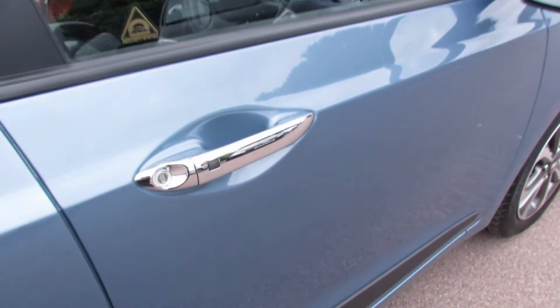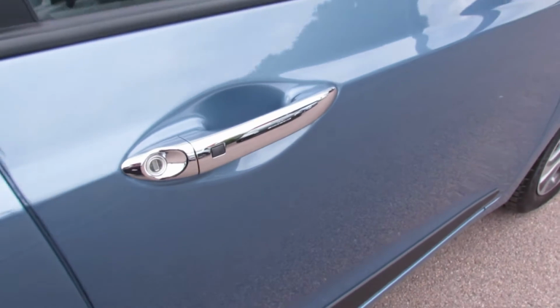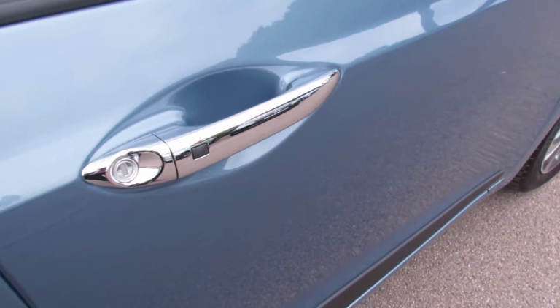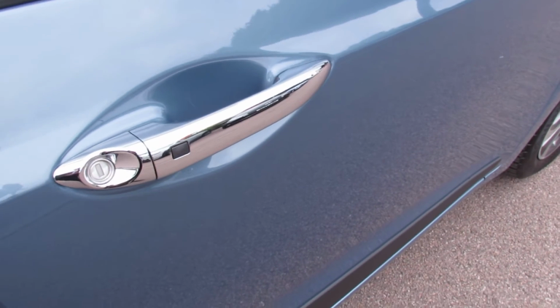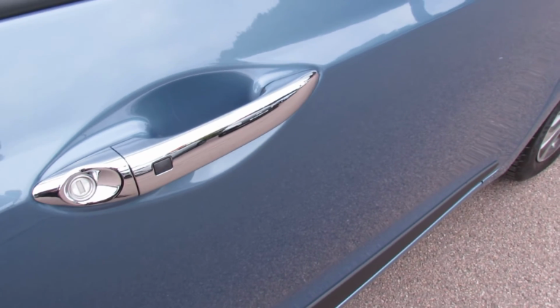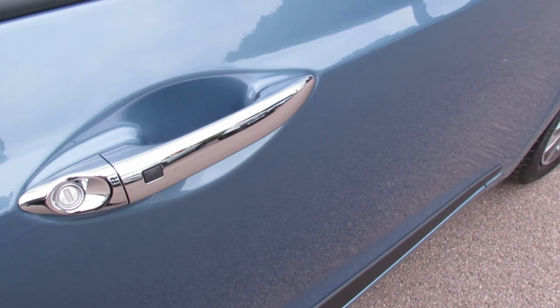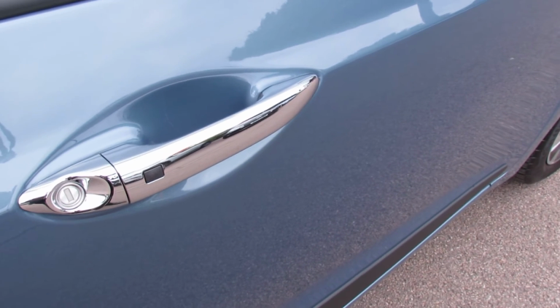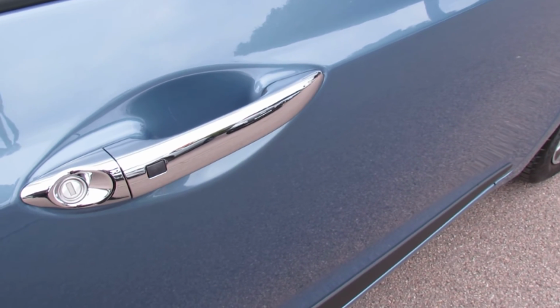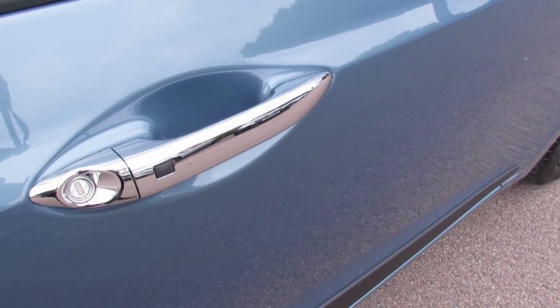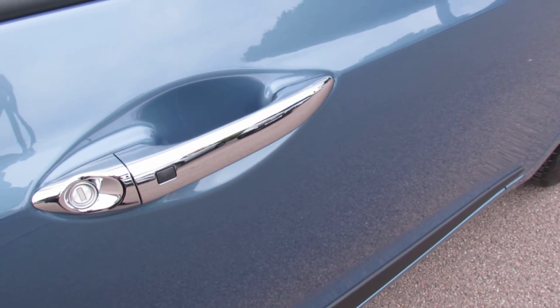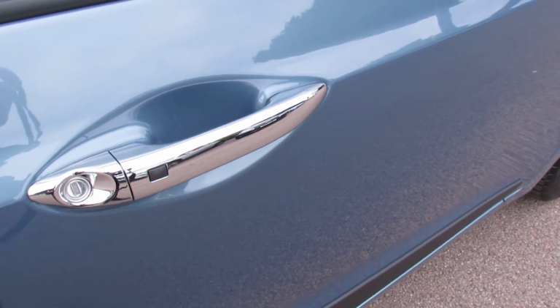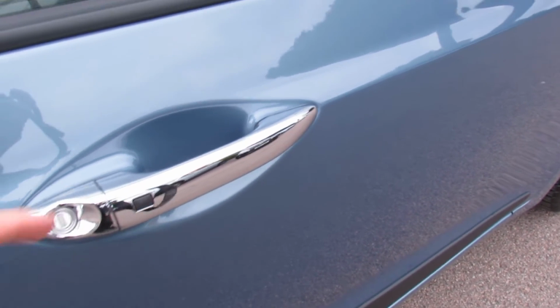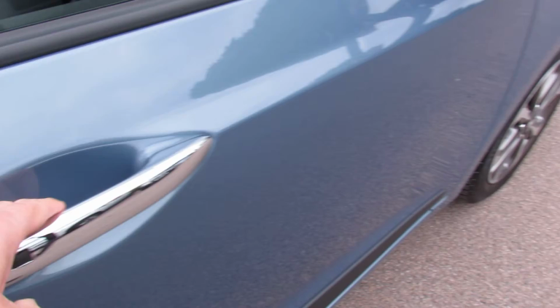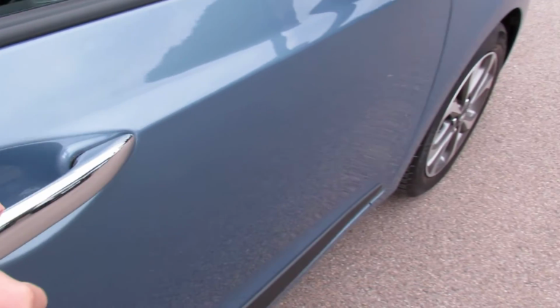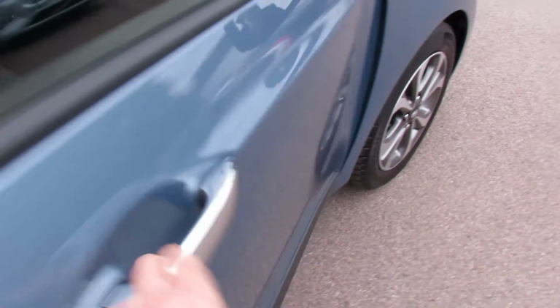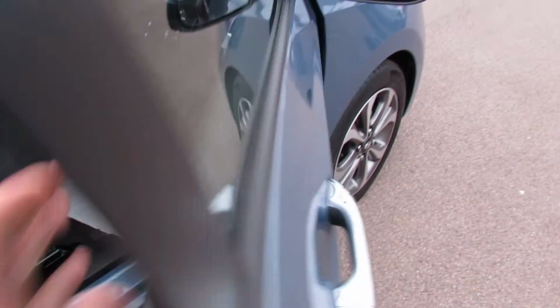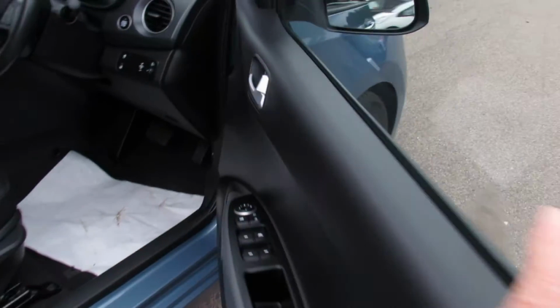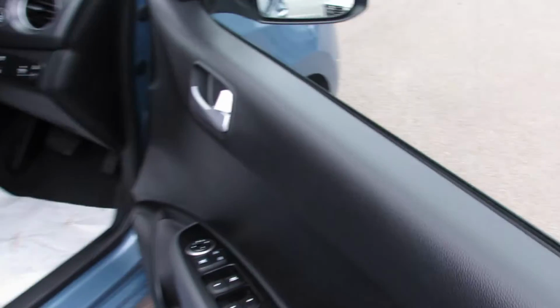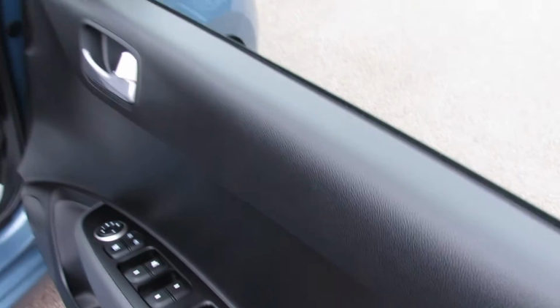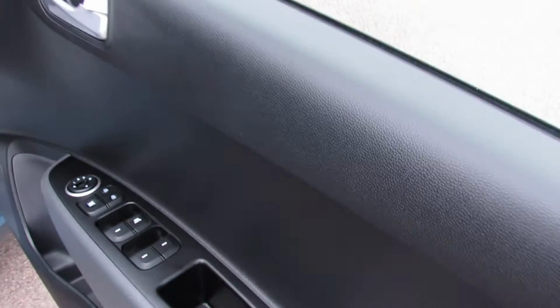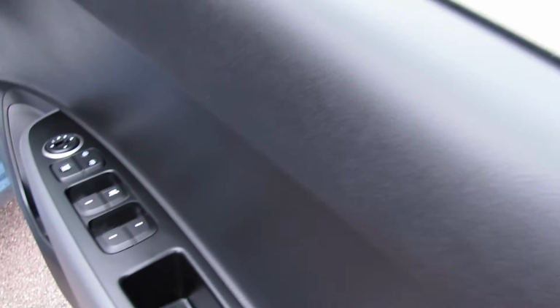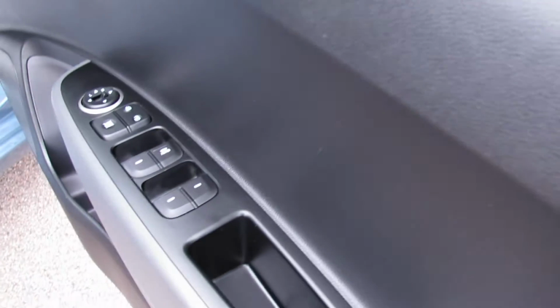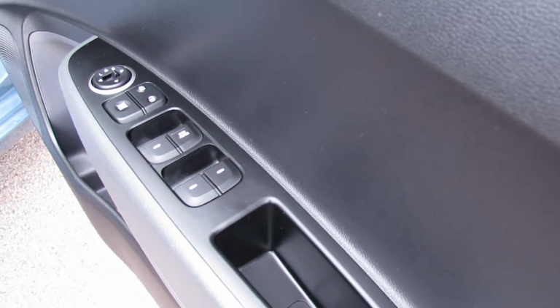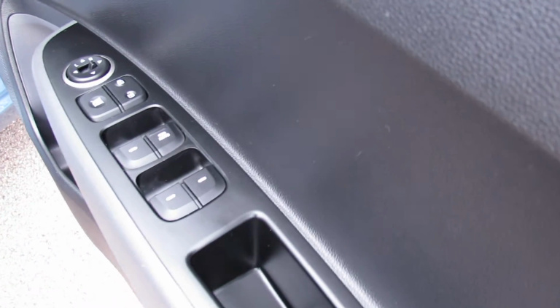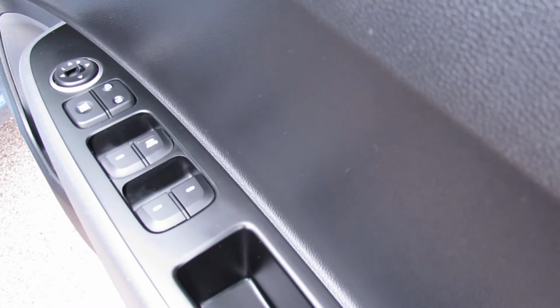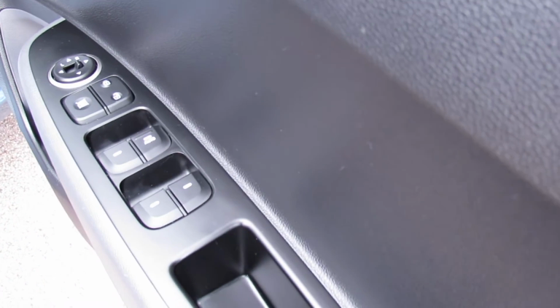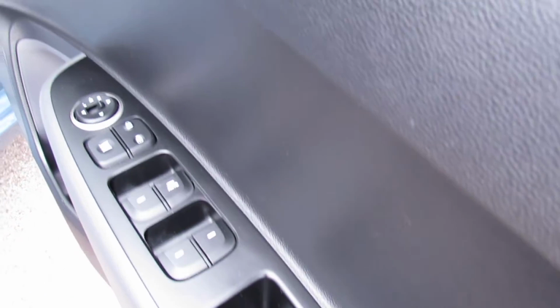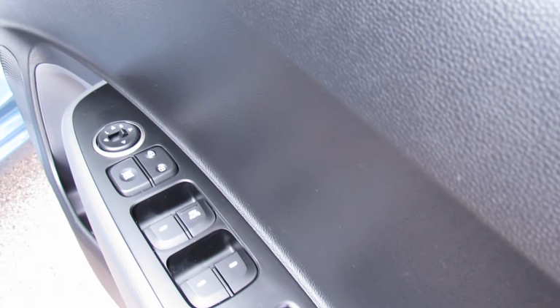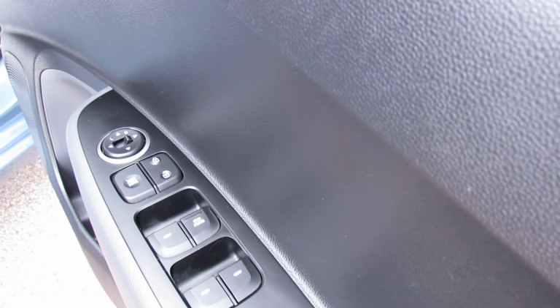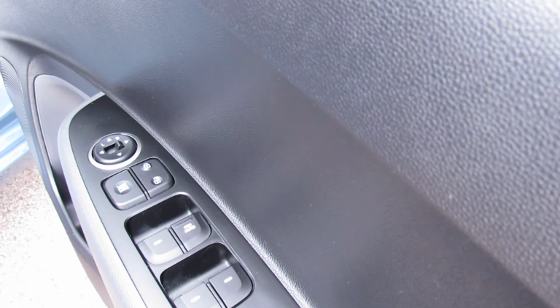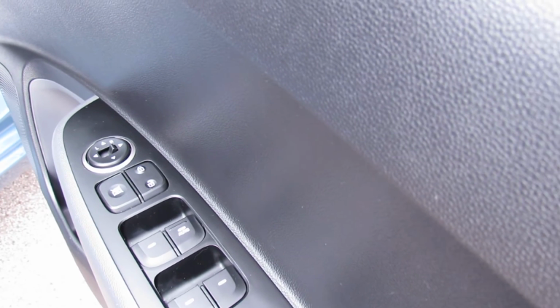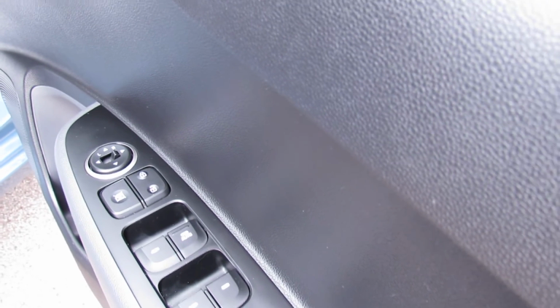Just to show you, on the driver's door handle the car has got keyless entry, so that's why you've got that button on there. We've also got four electric windows and you've got electric folding door mirrors.